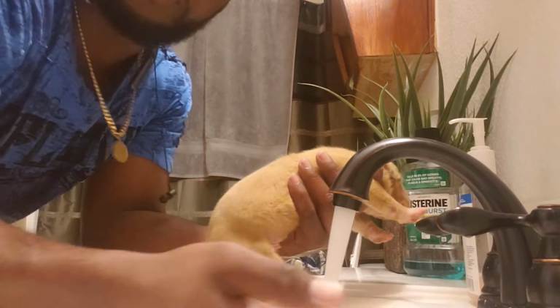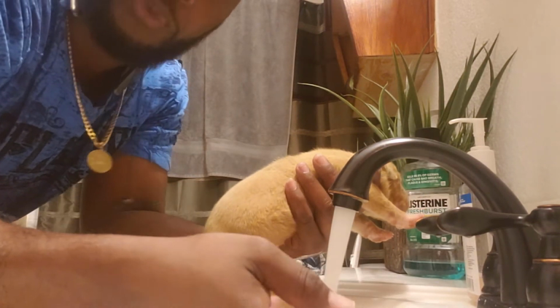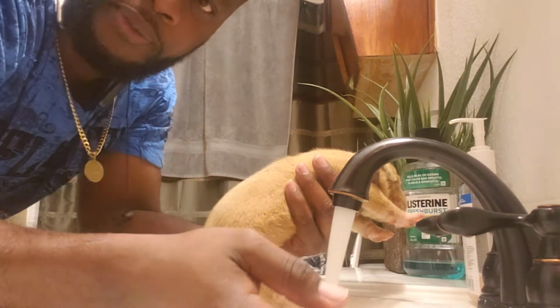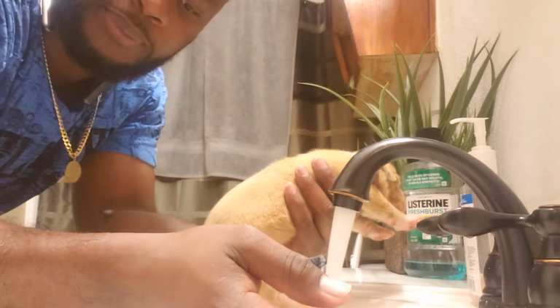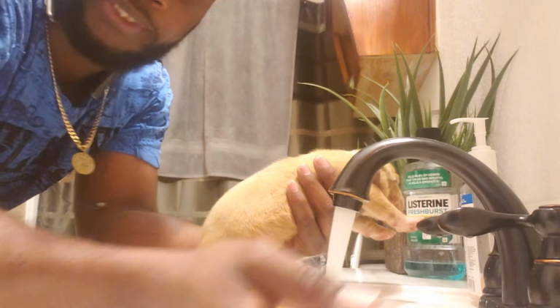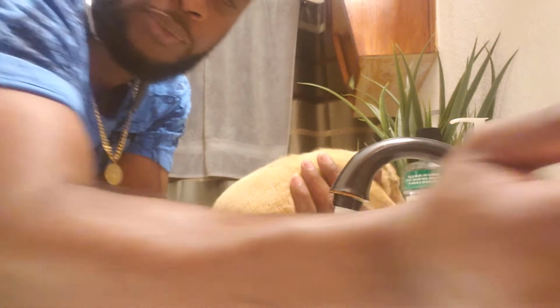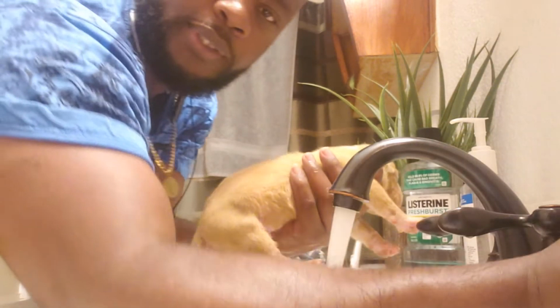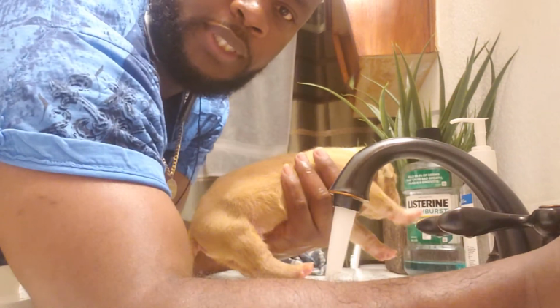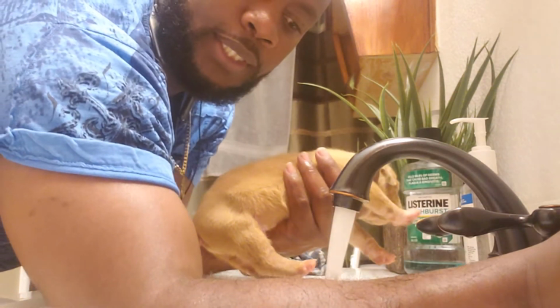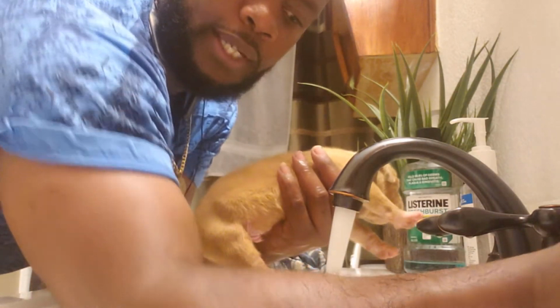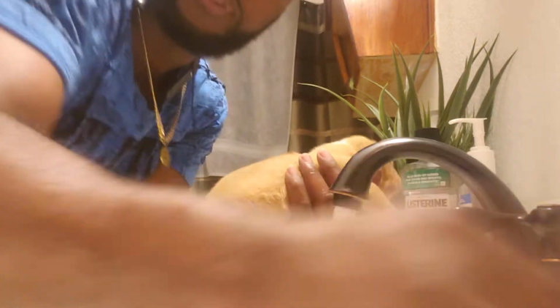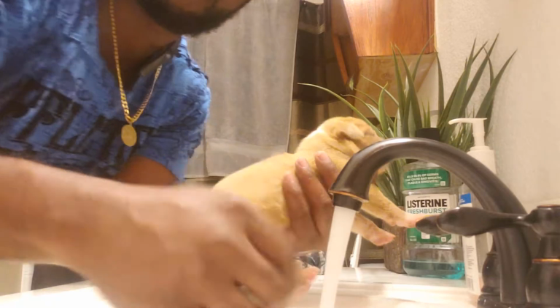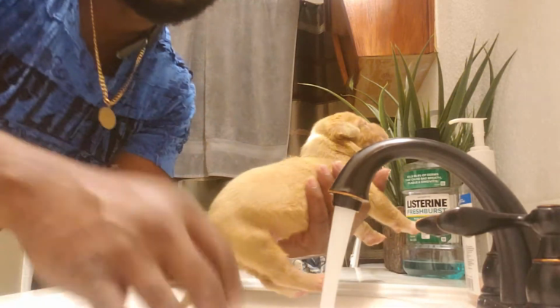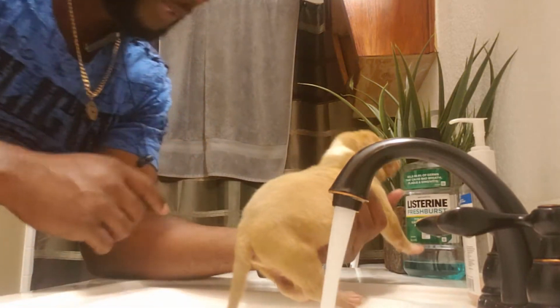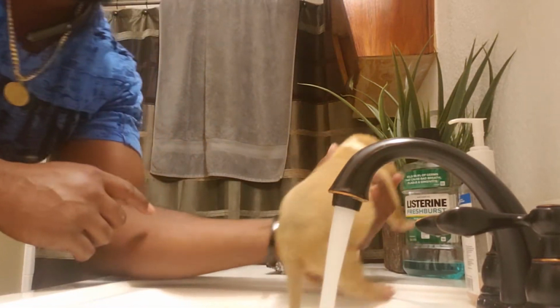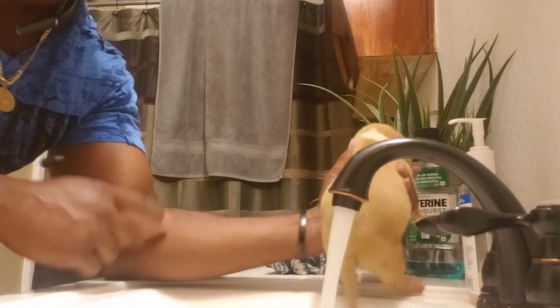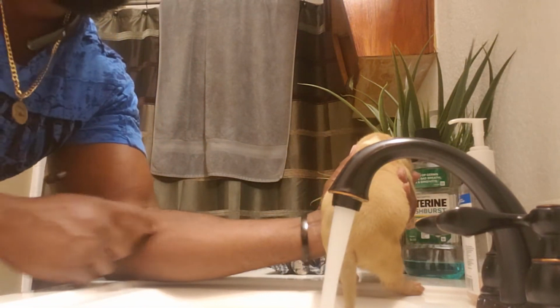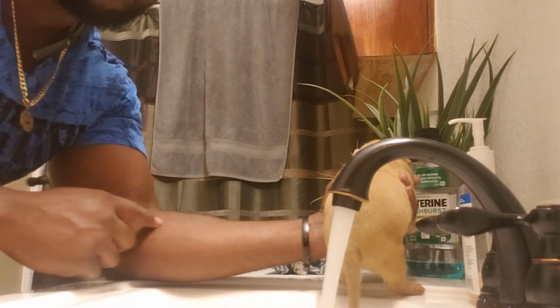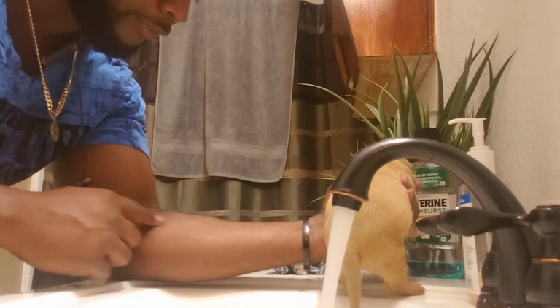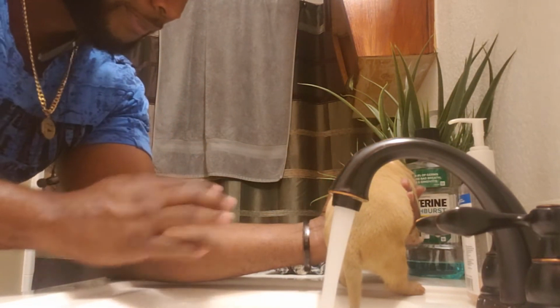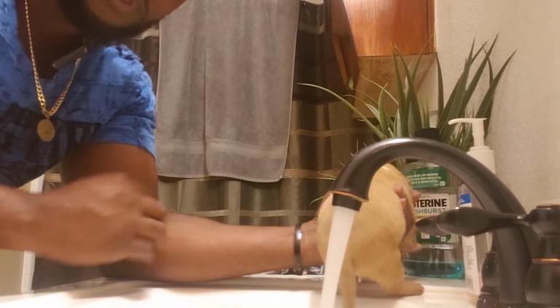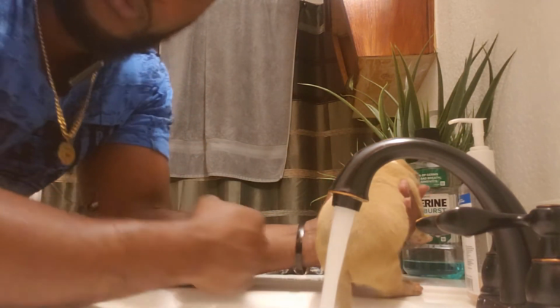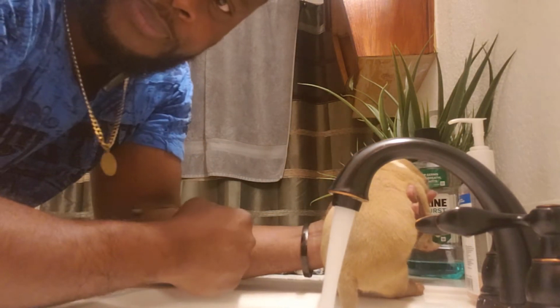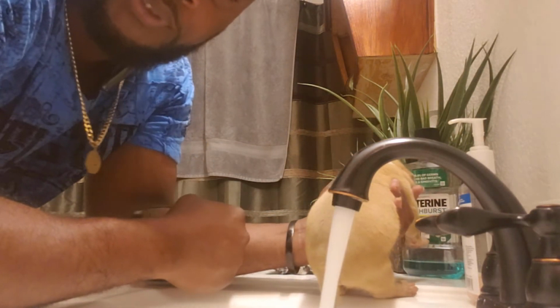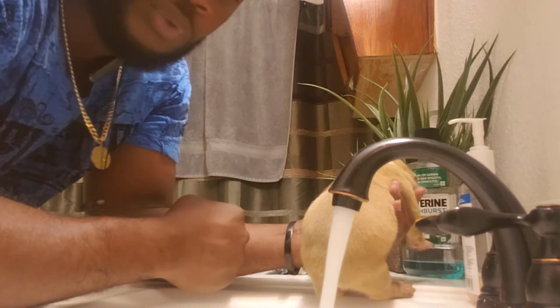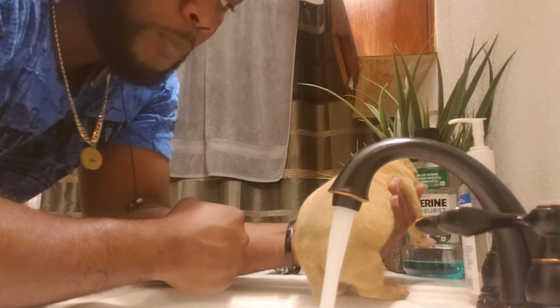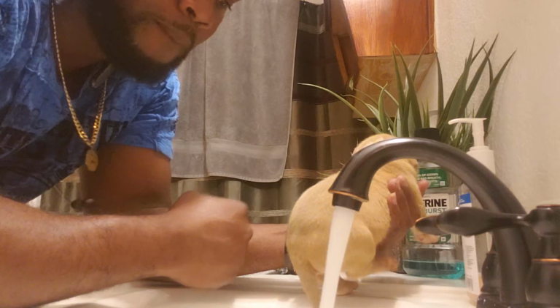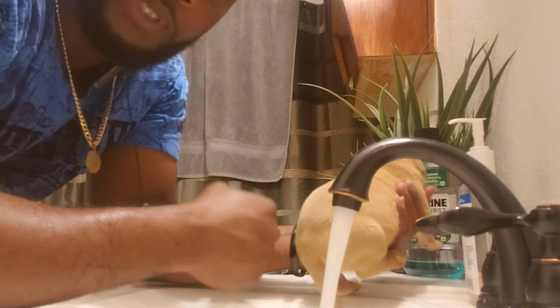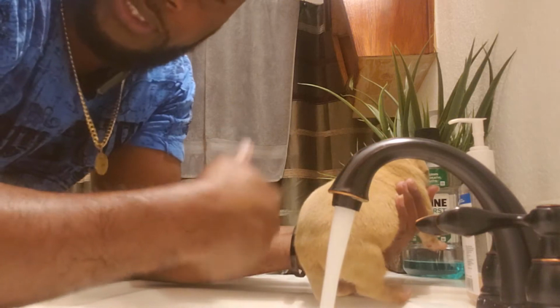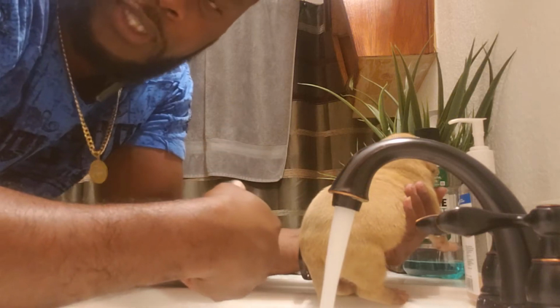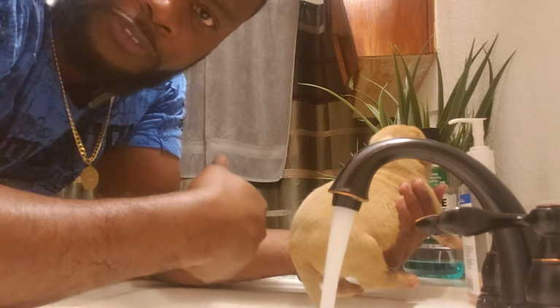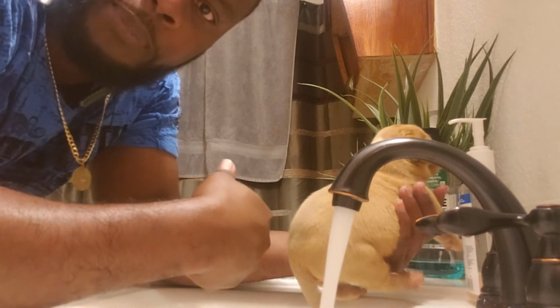We put the water on — we already tested the water, and we tested it like a baby on the inside of our forearm, so make sure it's a good temperature for the puppy.